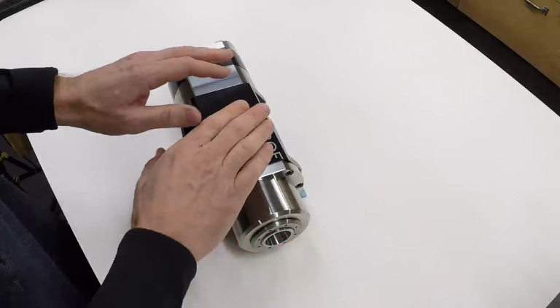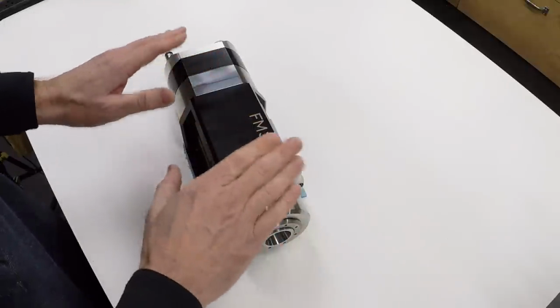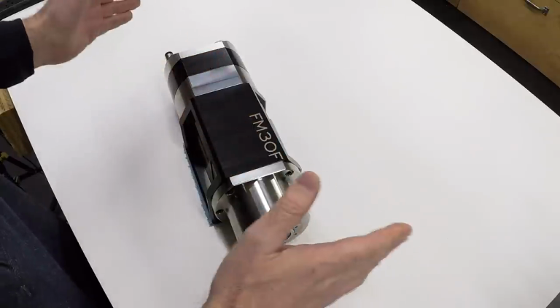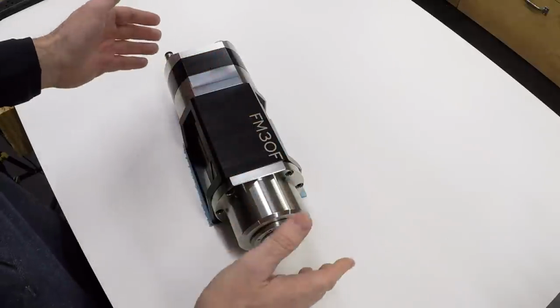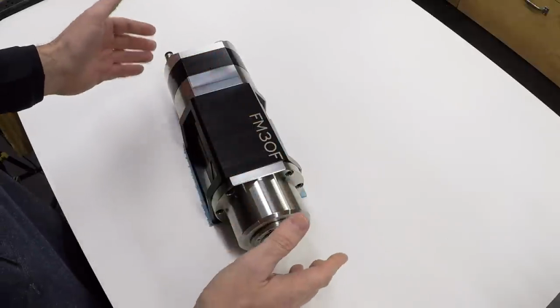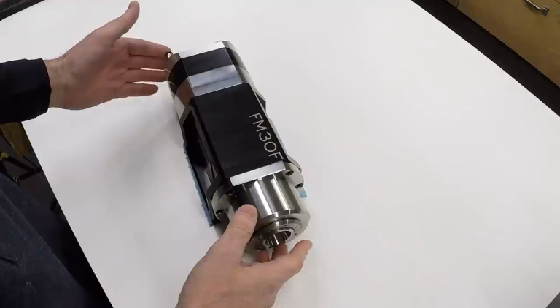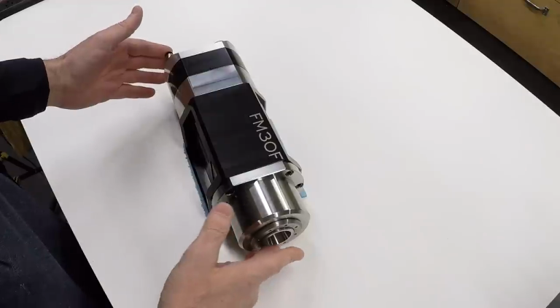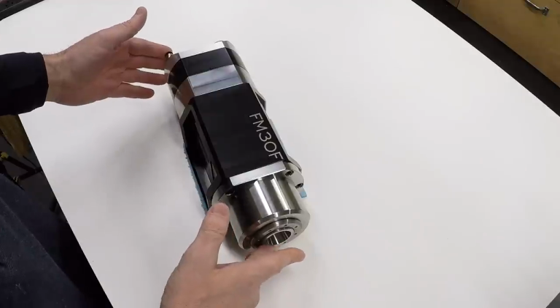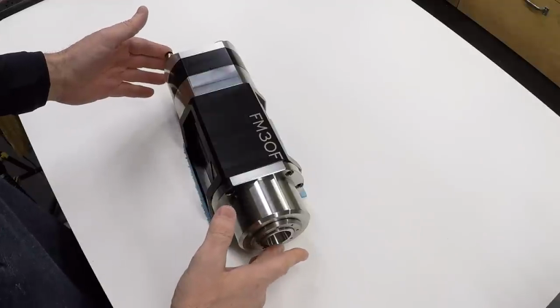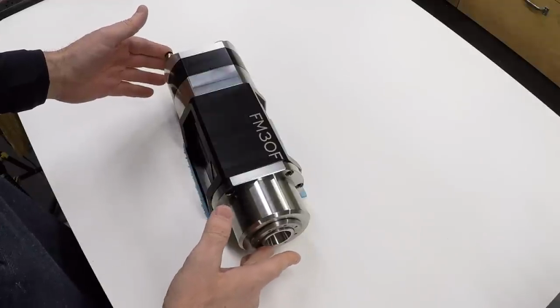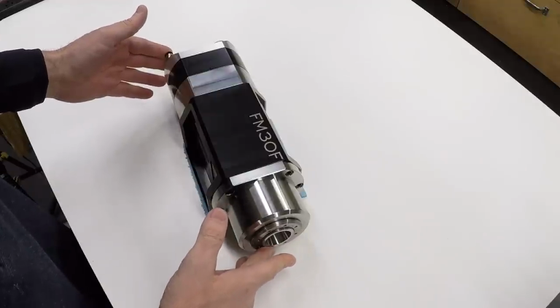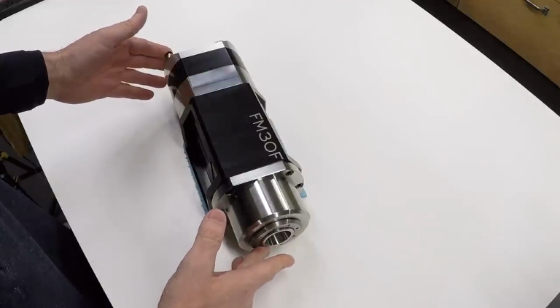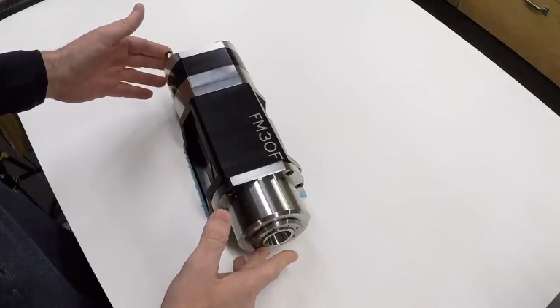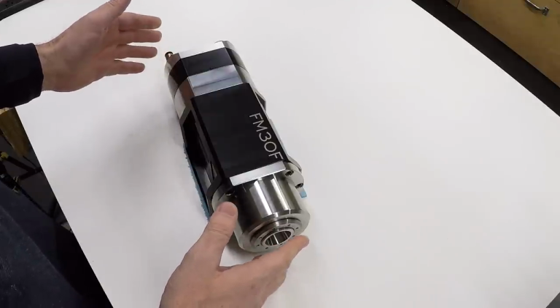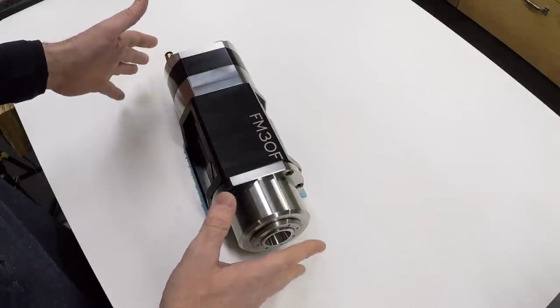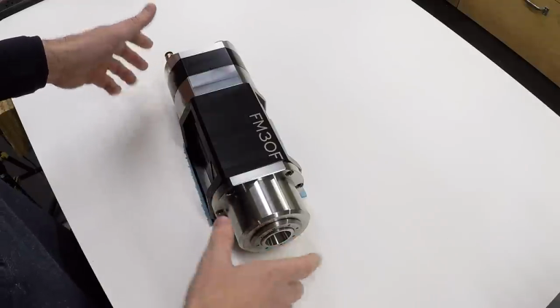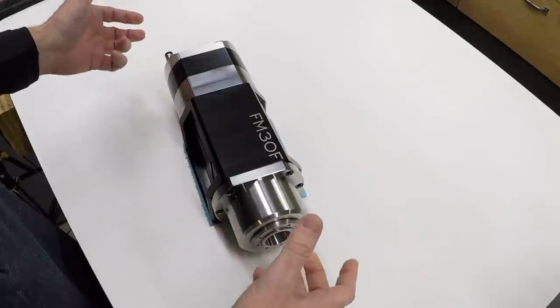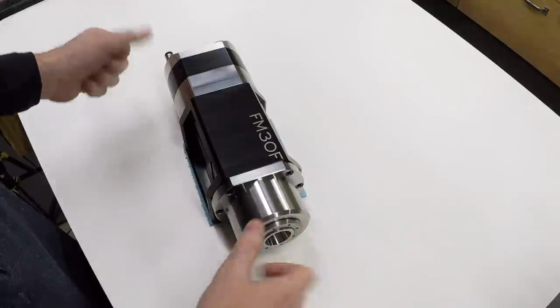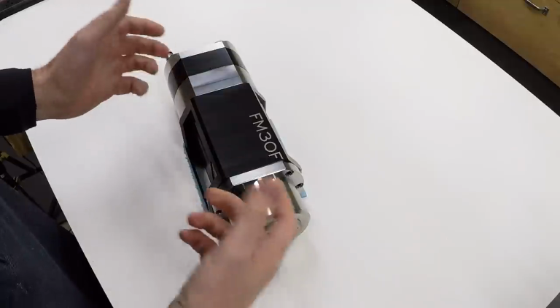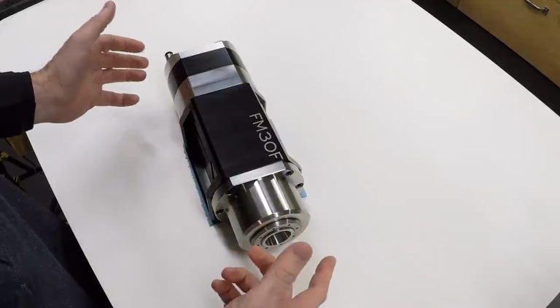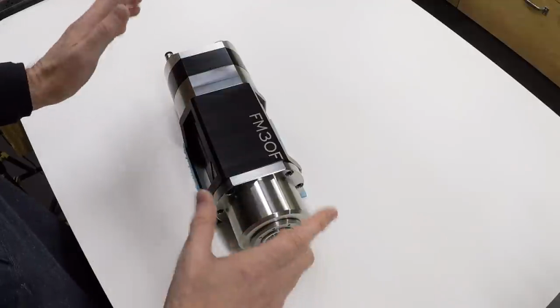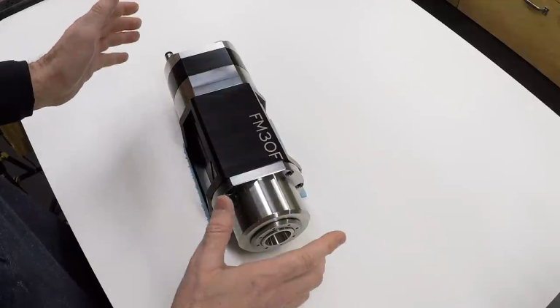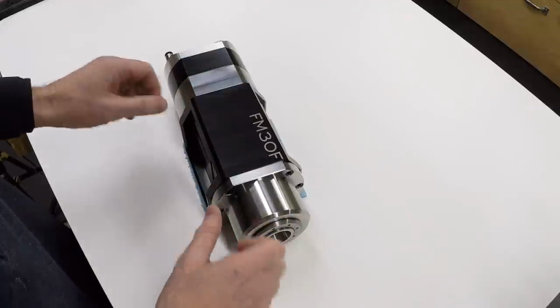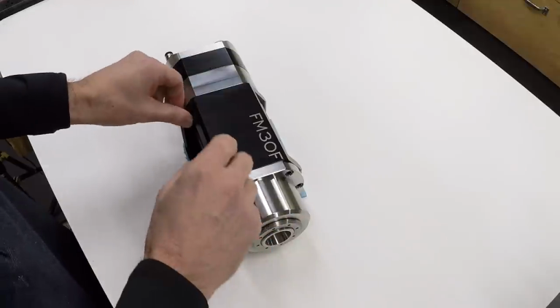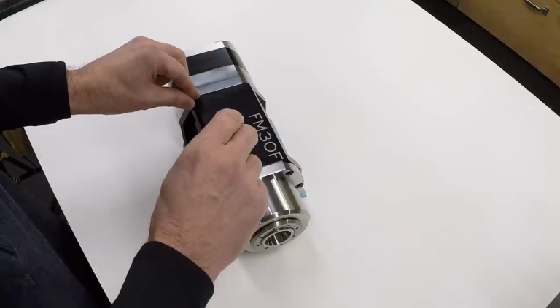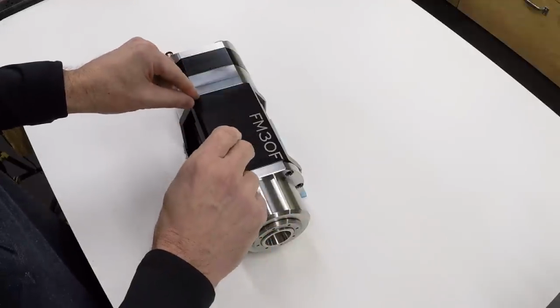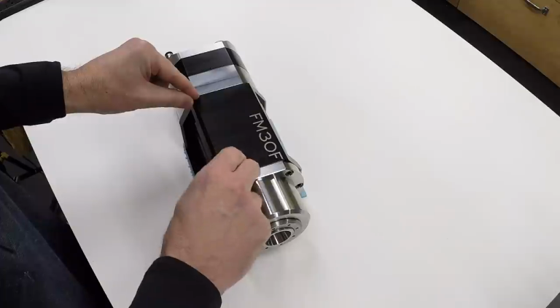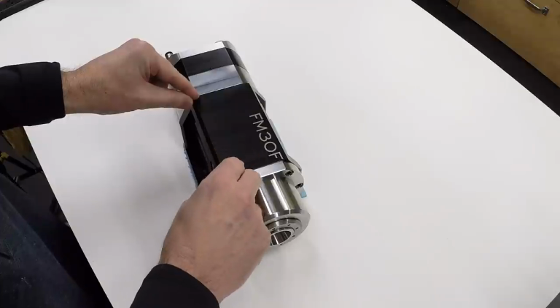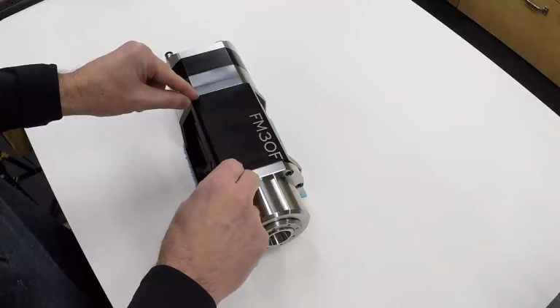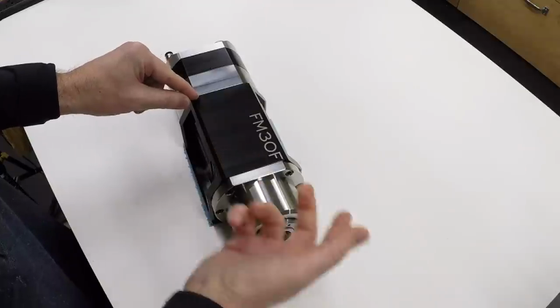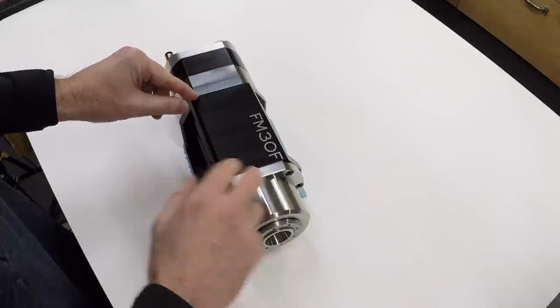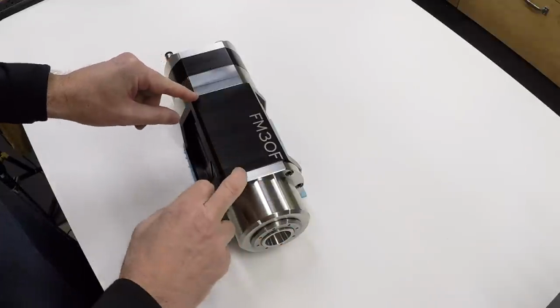I don't have this on the machine yet, and I can't really make any kind of recommendation about whether this is a great spindle because I haven't used it. The specs look good and I'm hopeful. We're going to get this on the machine and we'll all find out together.